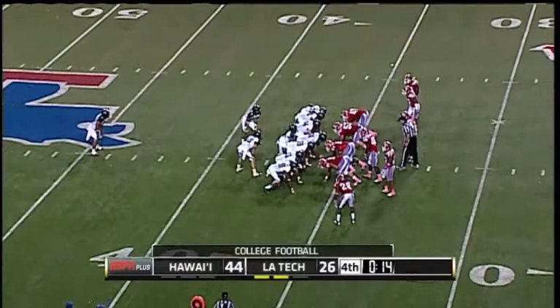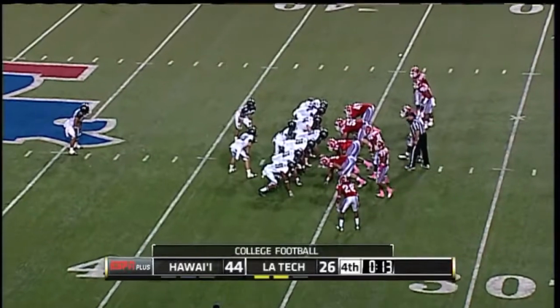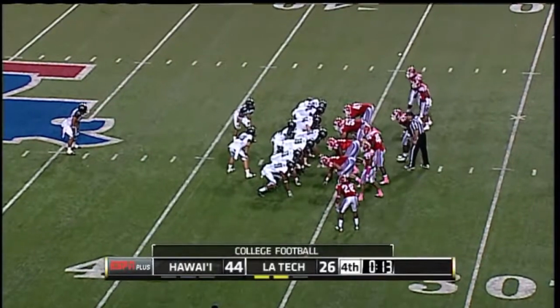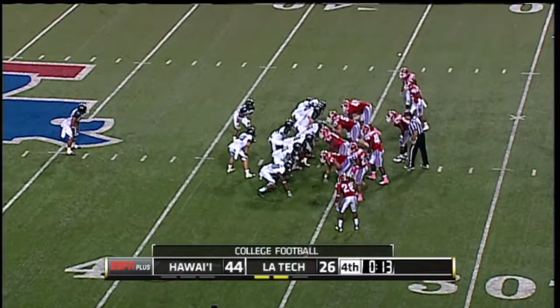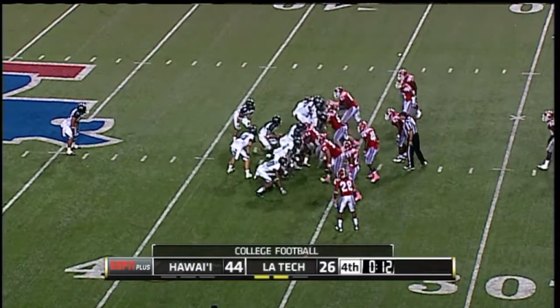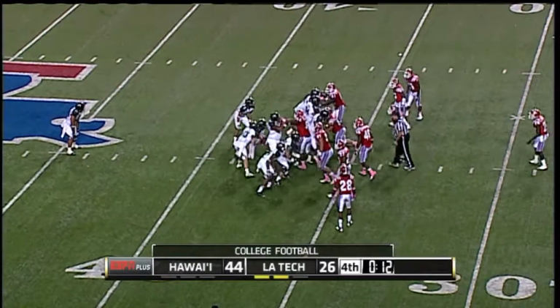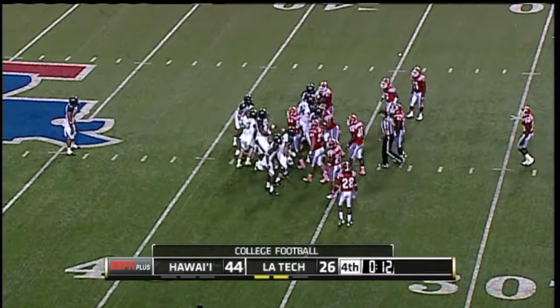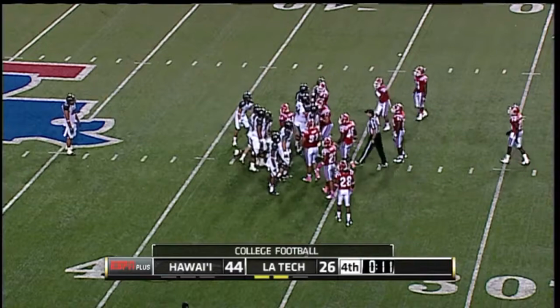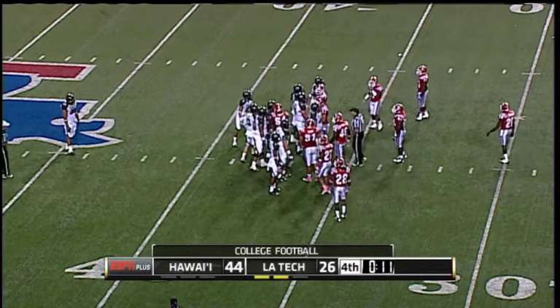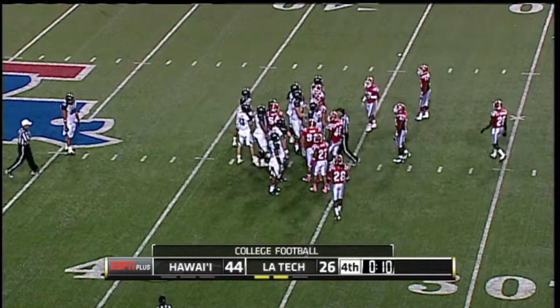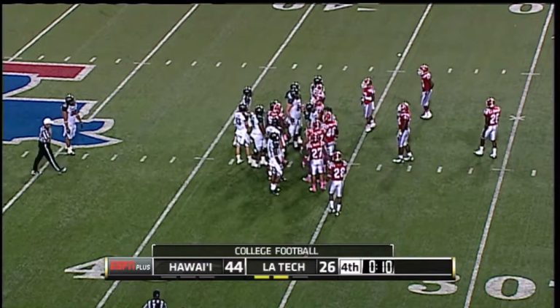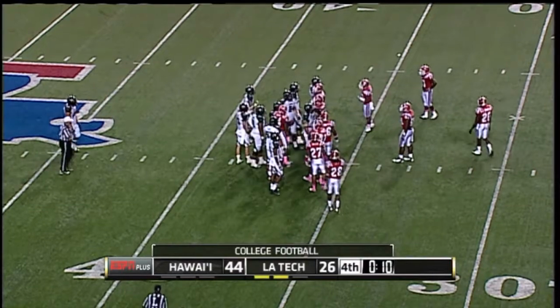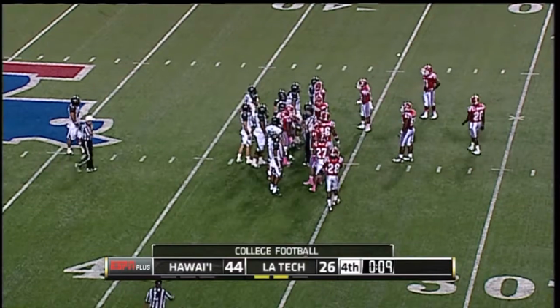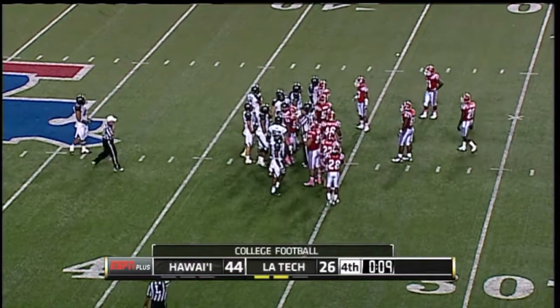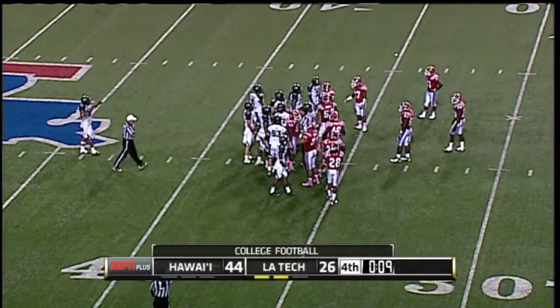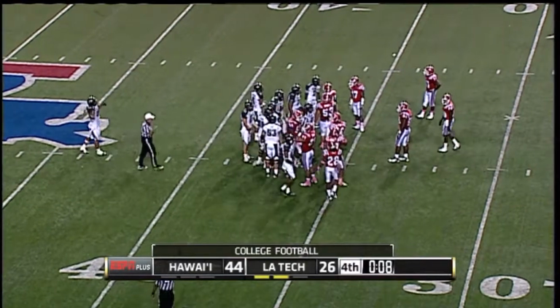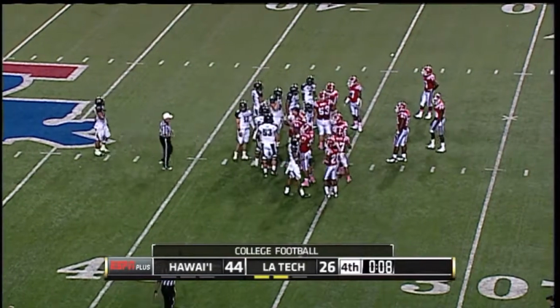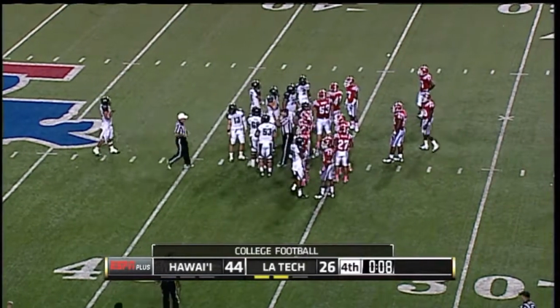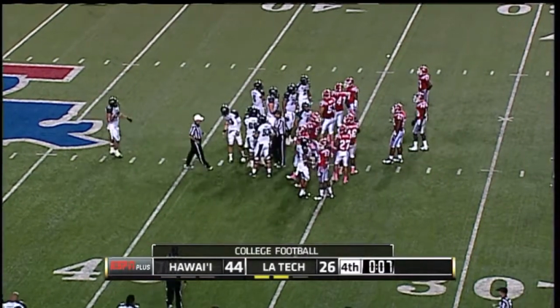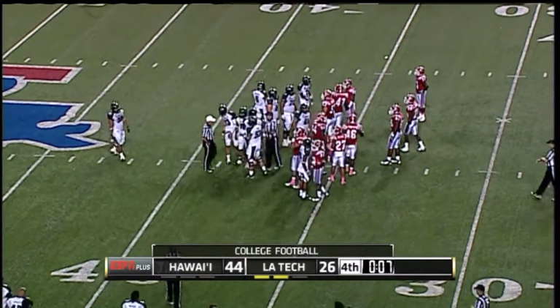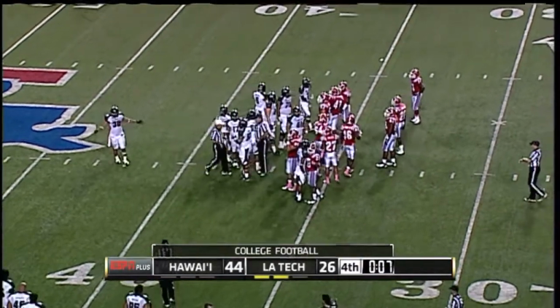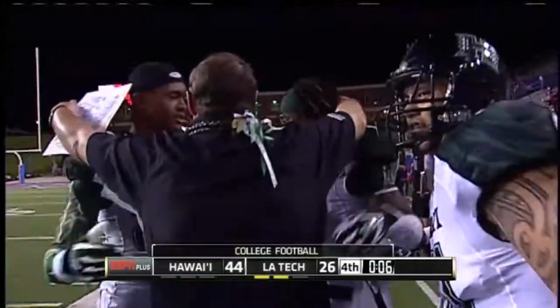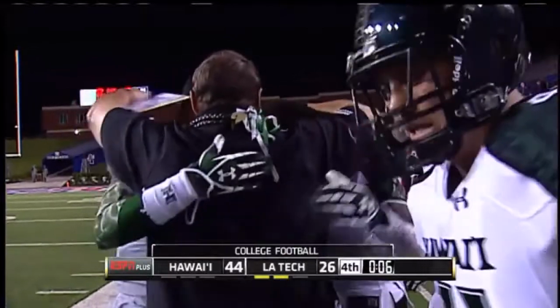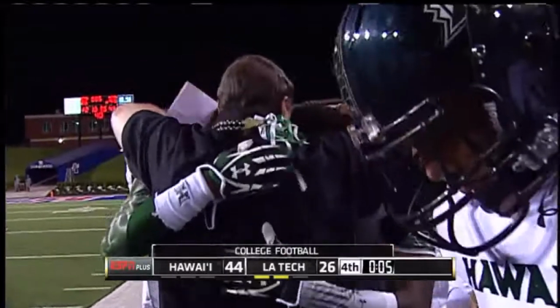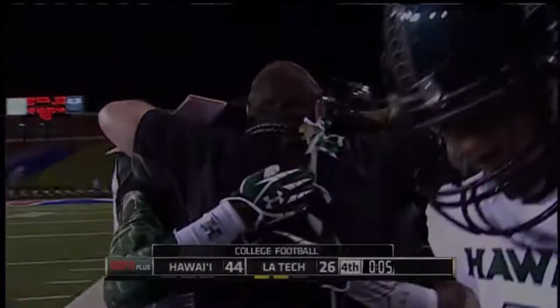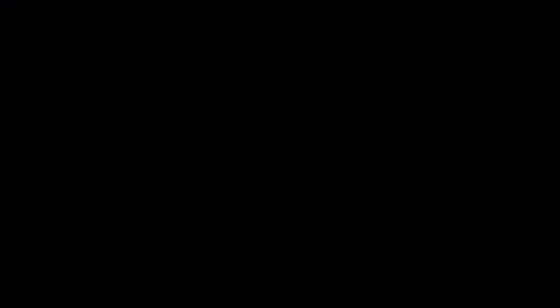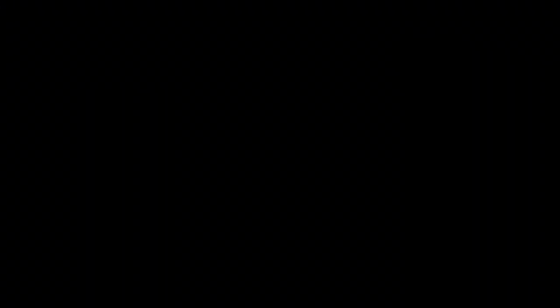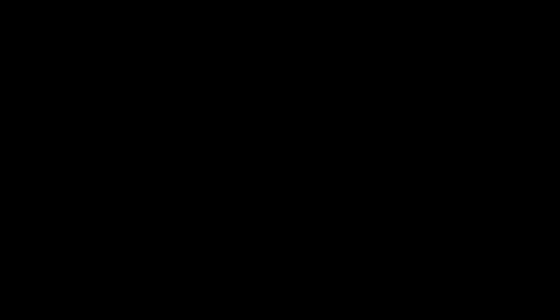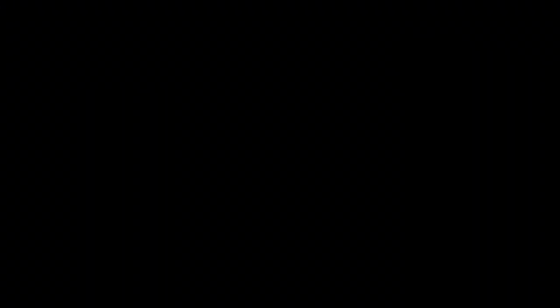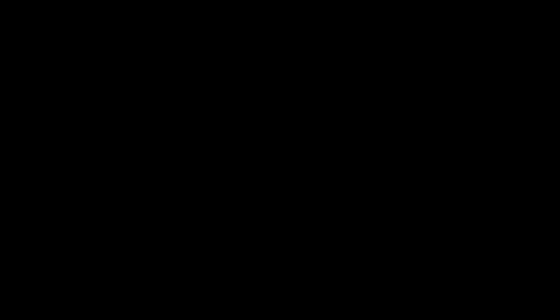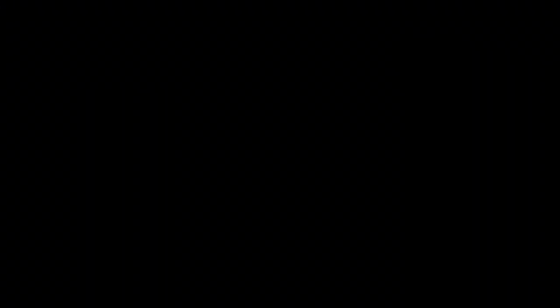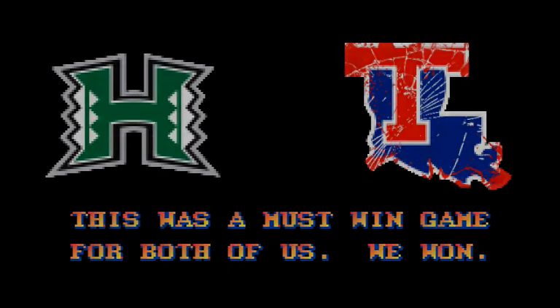But a team that has their sights set on maybe winning the WAC championship this year, after being co-champs a year ago. That'll do it — you win, you win, you win.